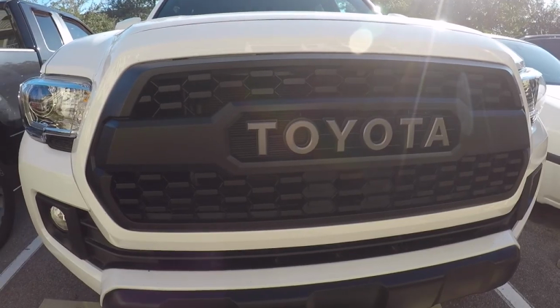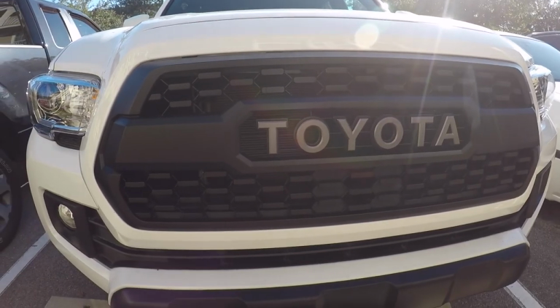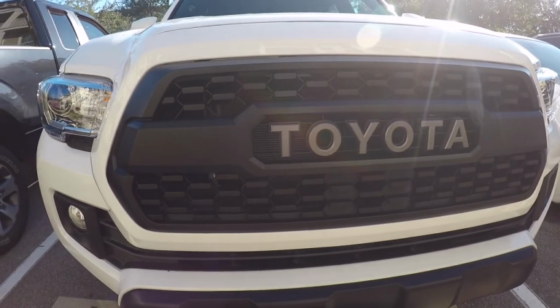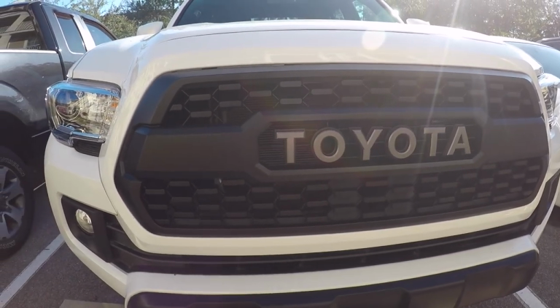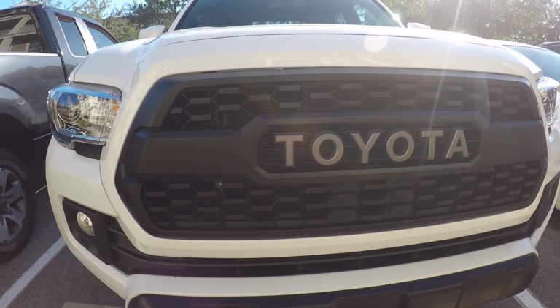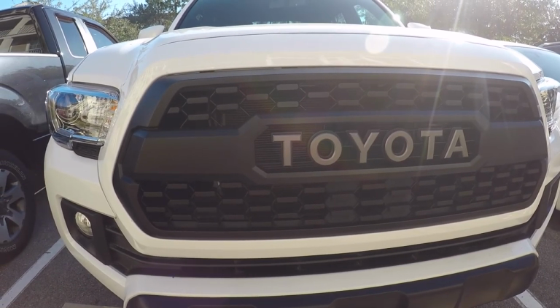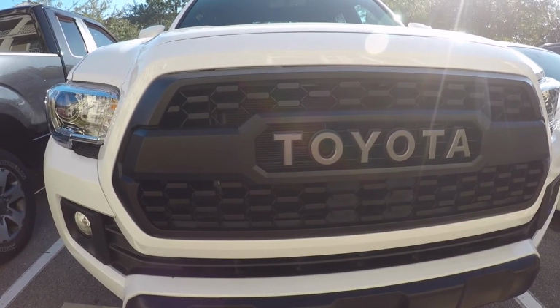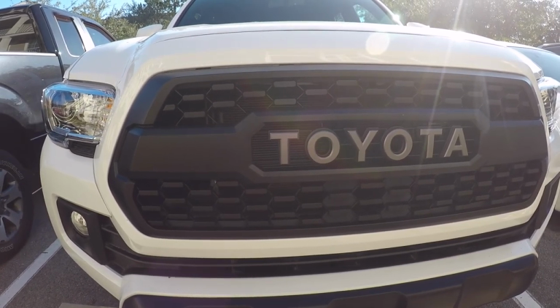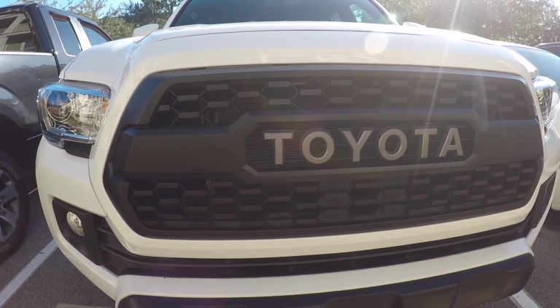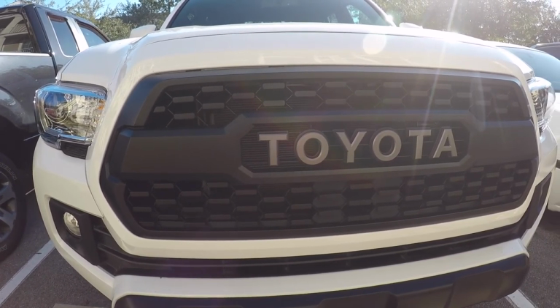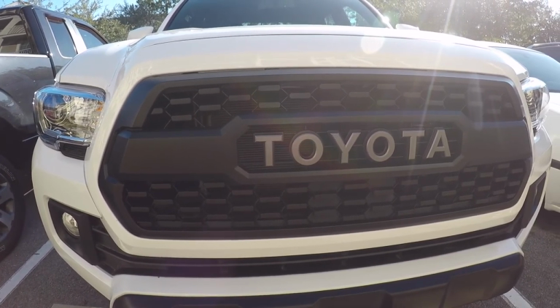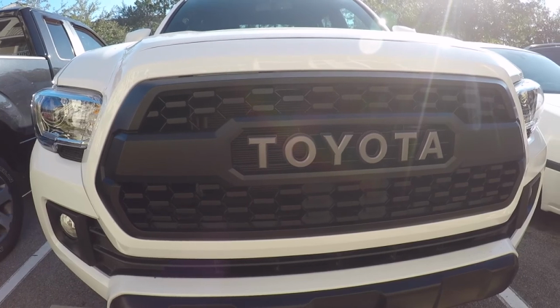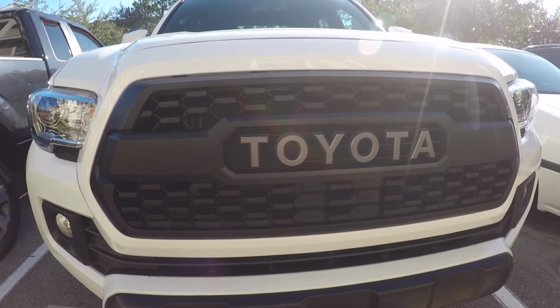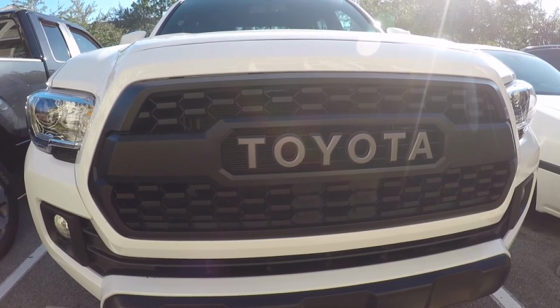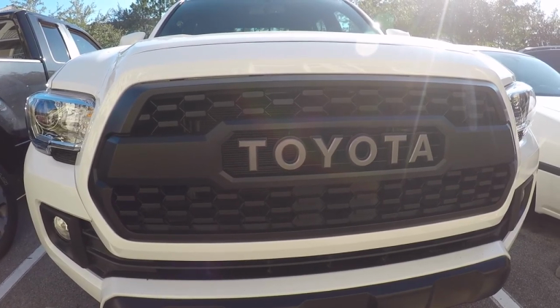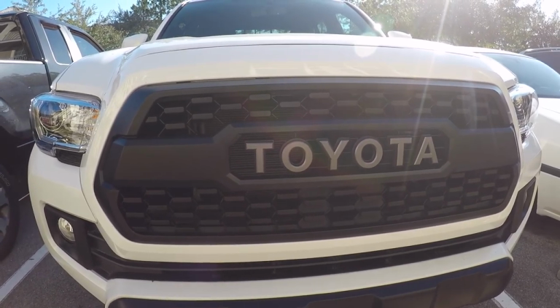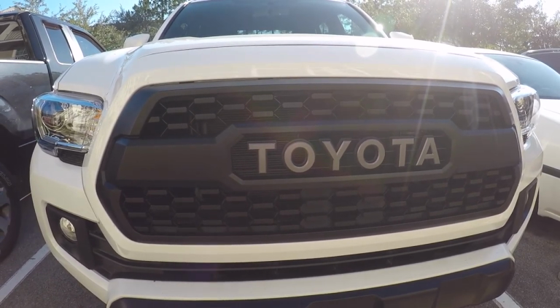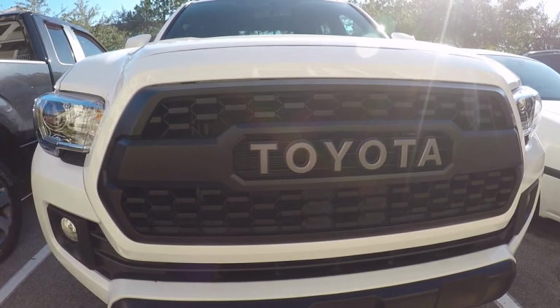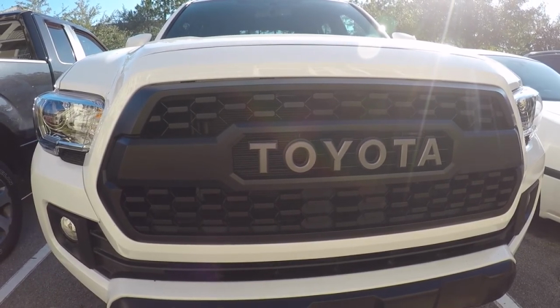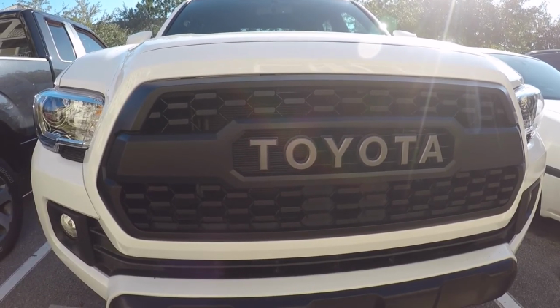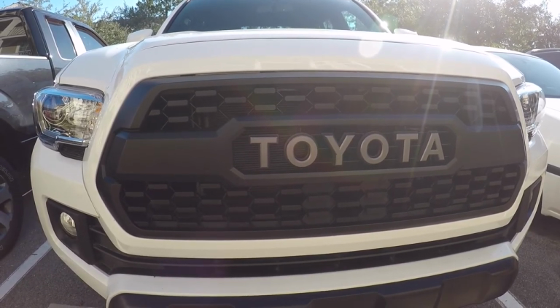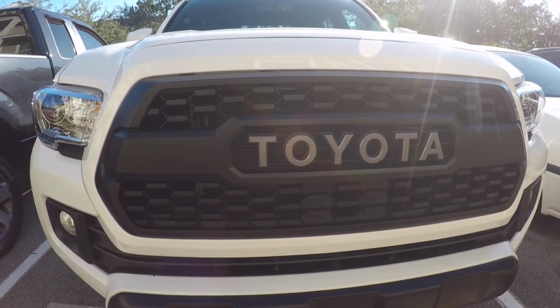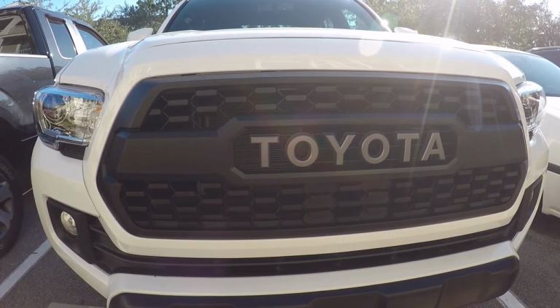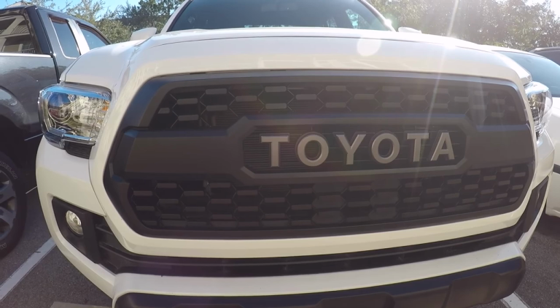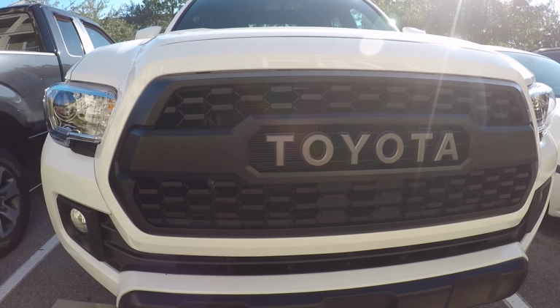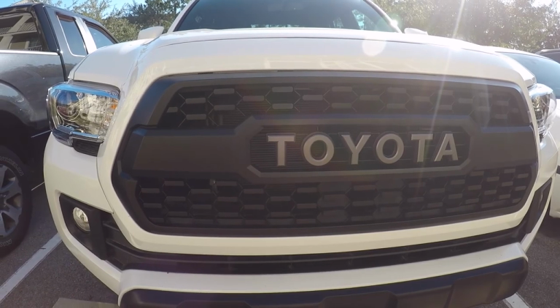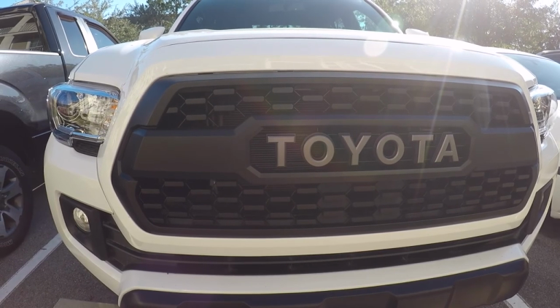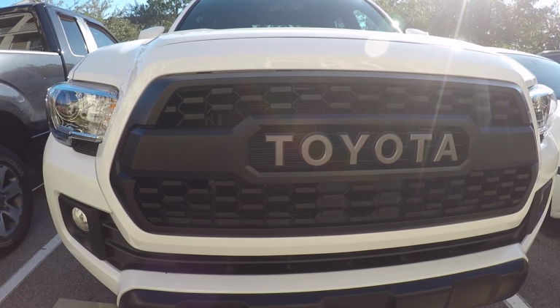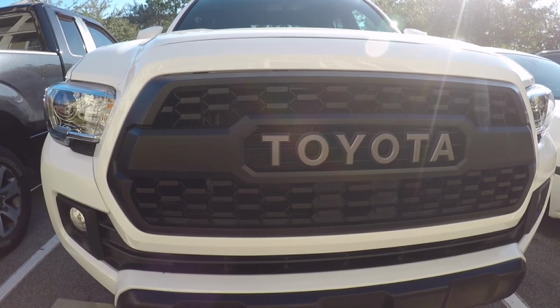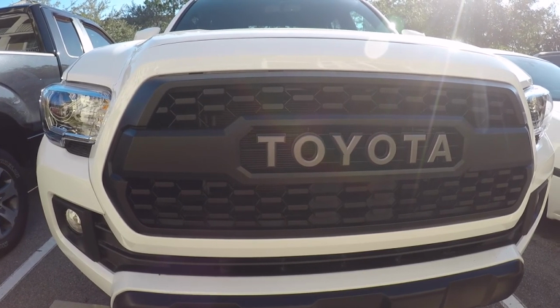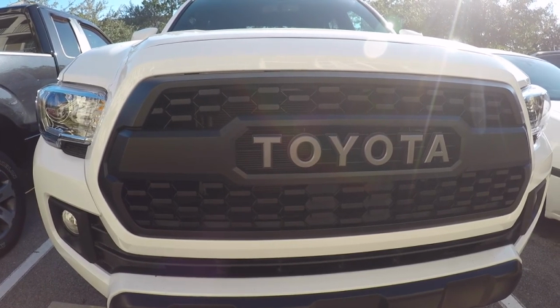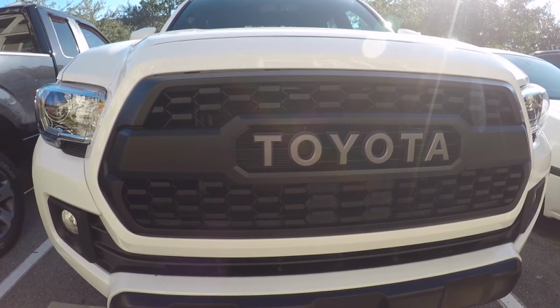If you like this video, leave a thumbs up. If you didn't like it, give me a thumbs down and let me know what I could do to make it better. Subscribe if you want more Toyota content for modifications, off-roading, and info. Alright, thanks guys.